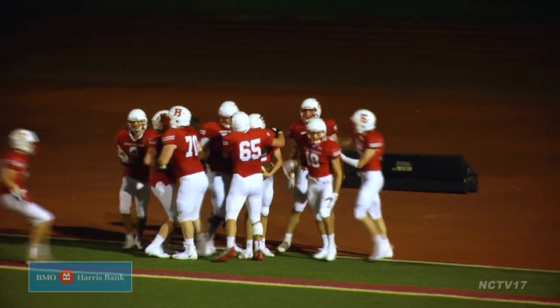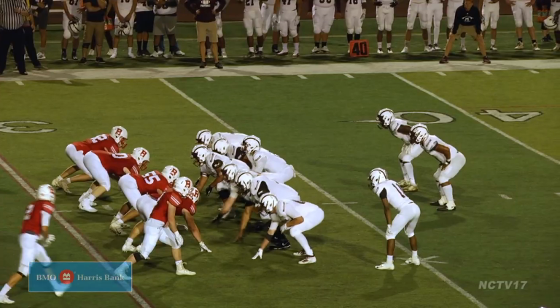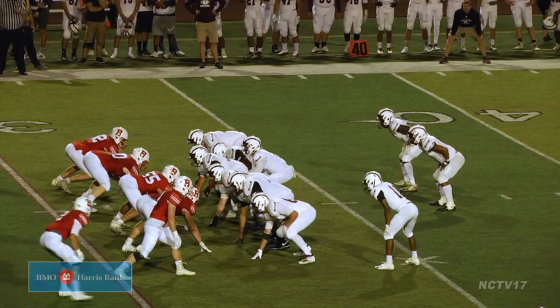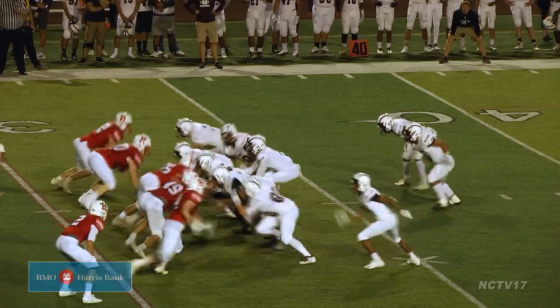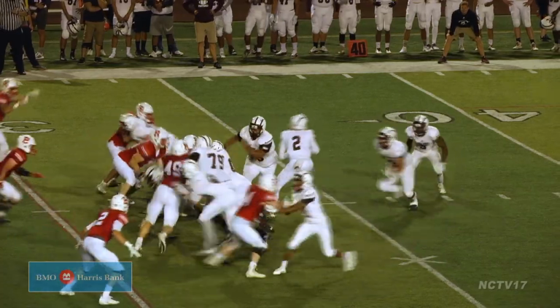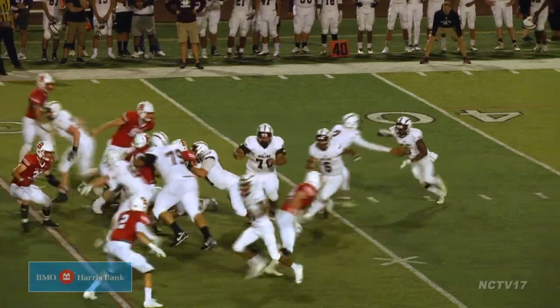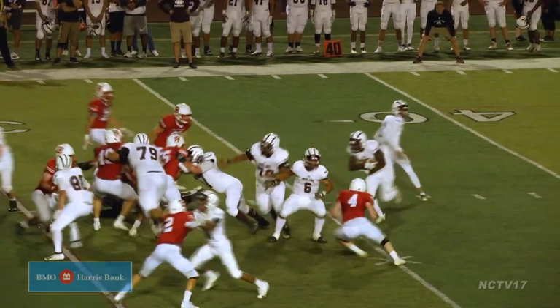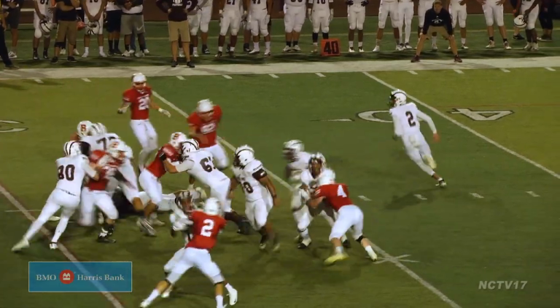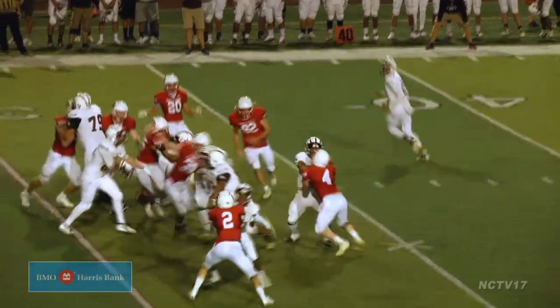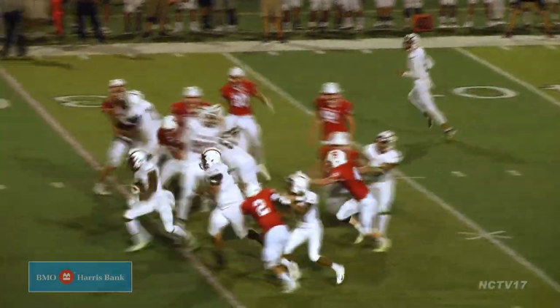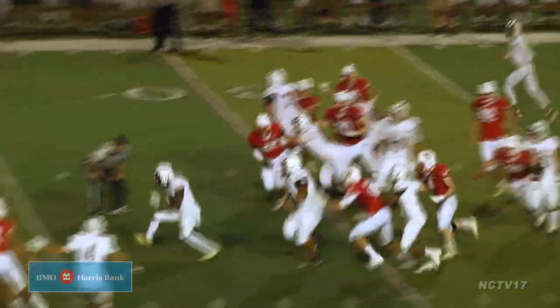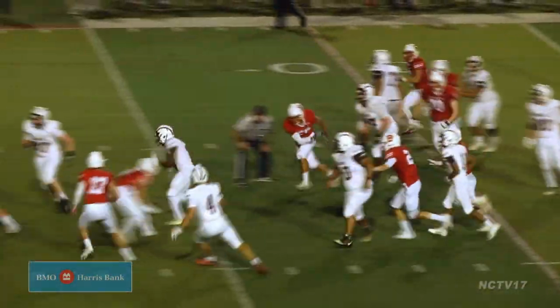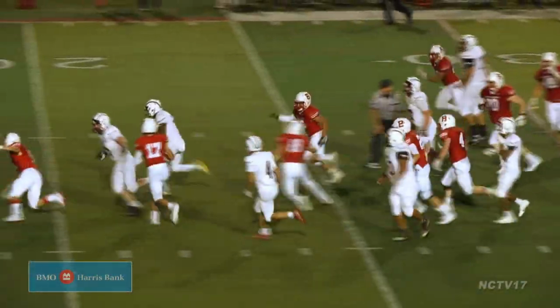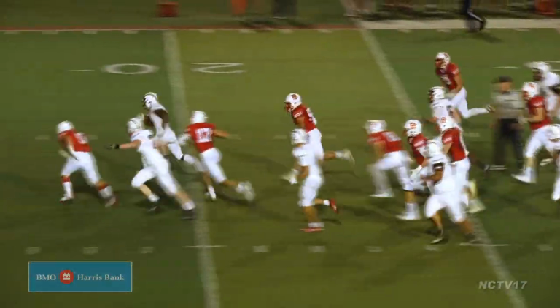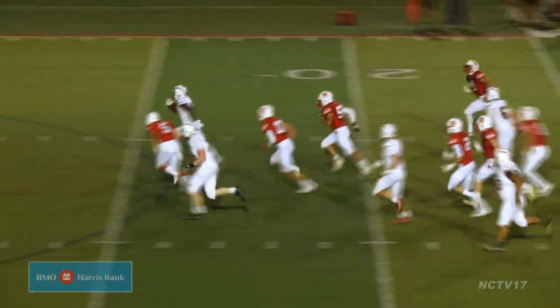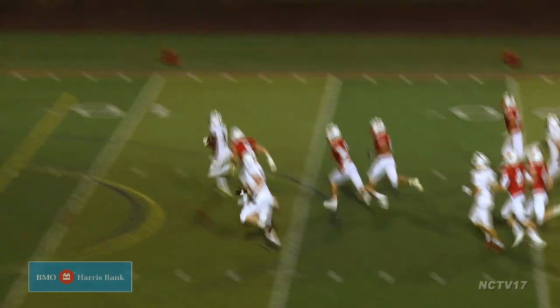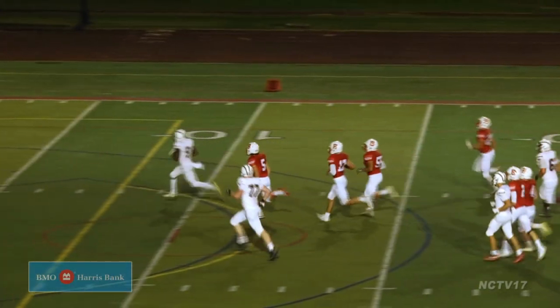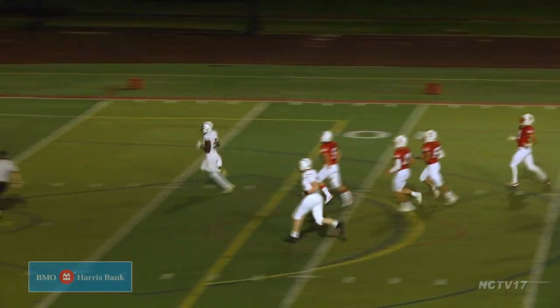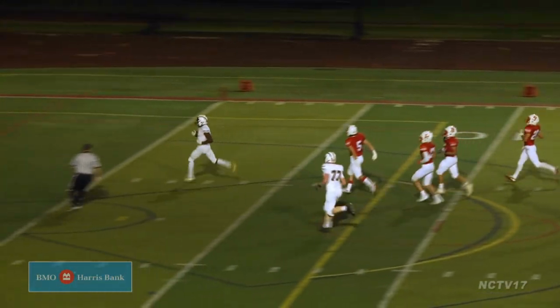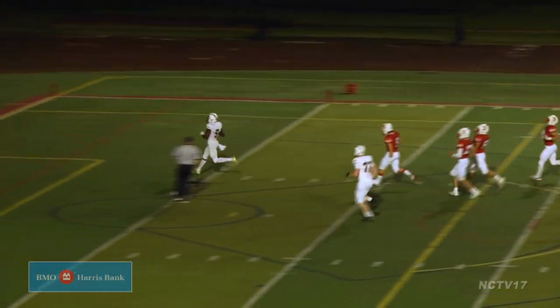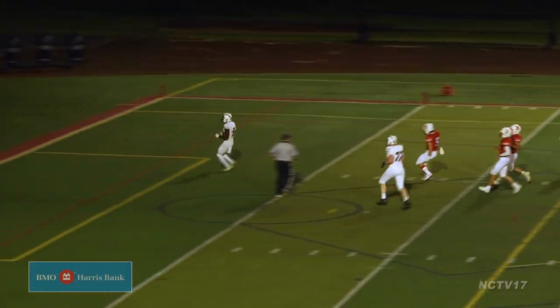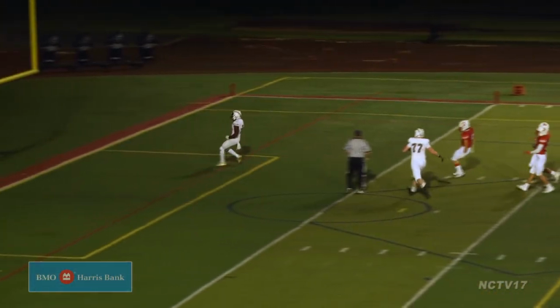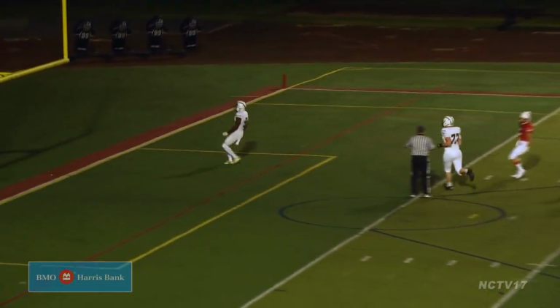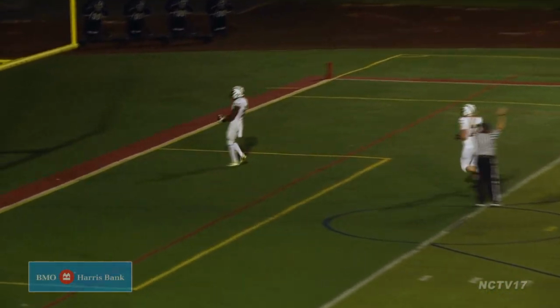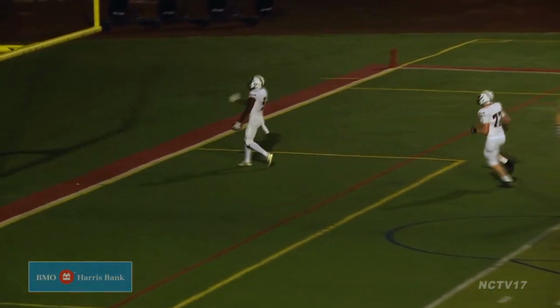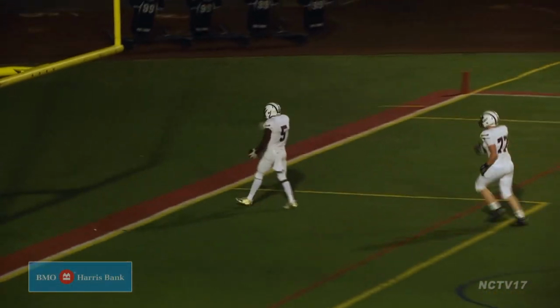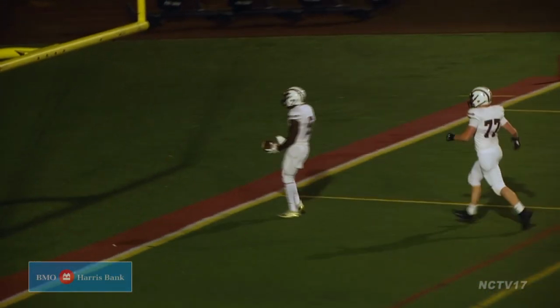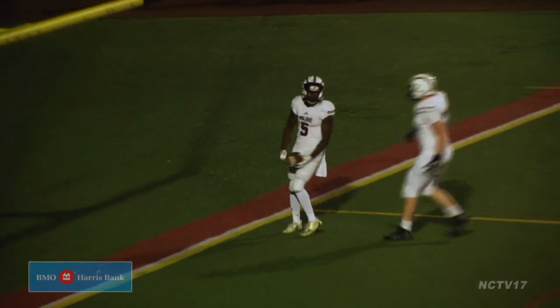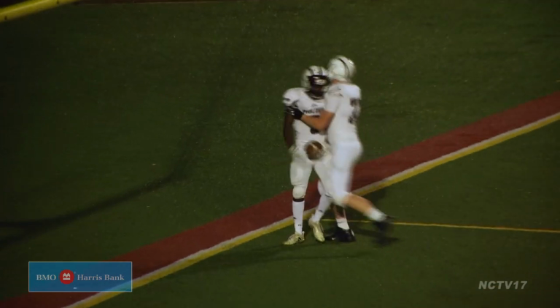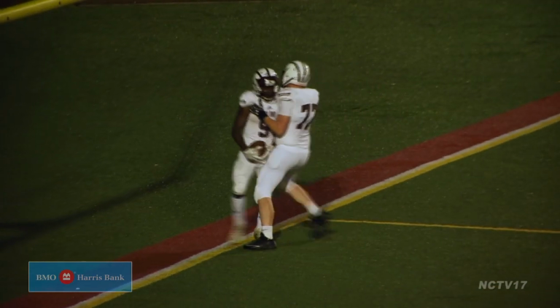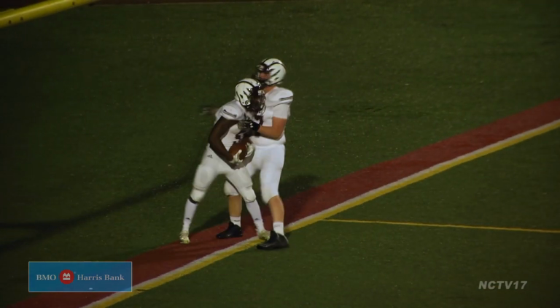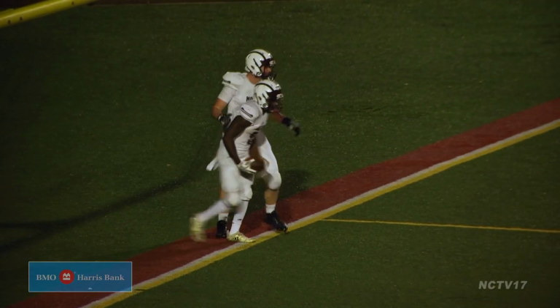Moline not giving up. Abu Bakr Berry gets the handoff and breaks free for 33 of his 153 yards on the night, all the way down for the touchdown. The extra point is blocked, Maroons down 21-19.